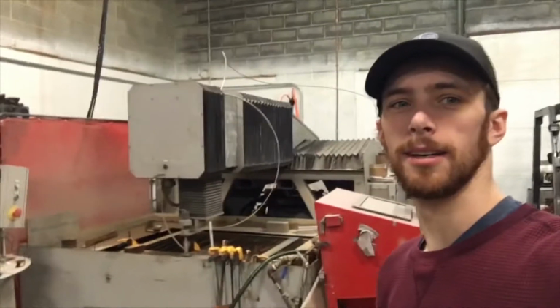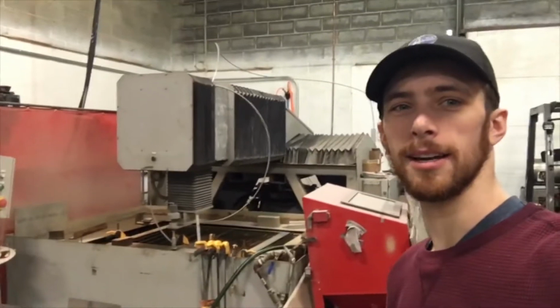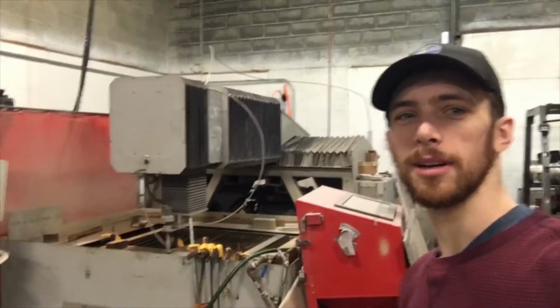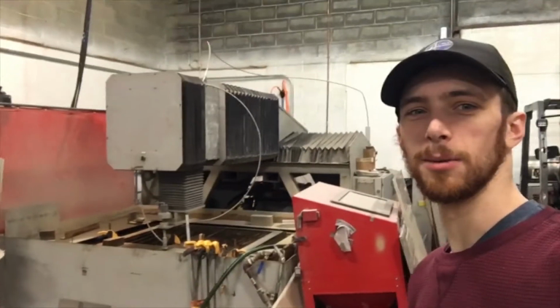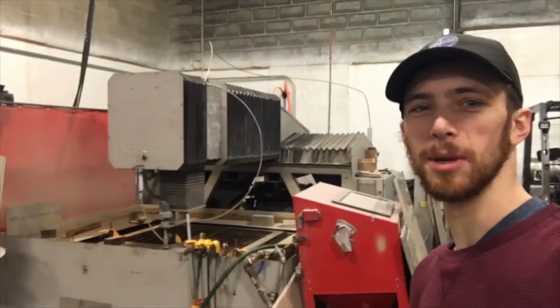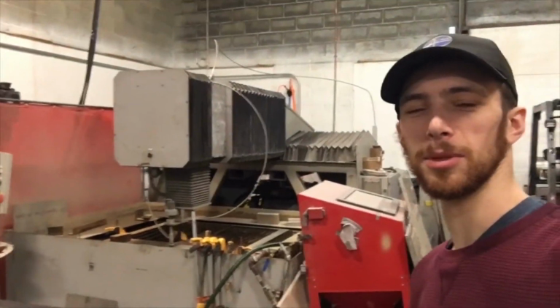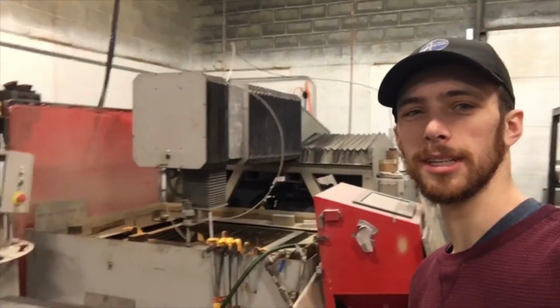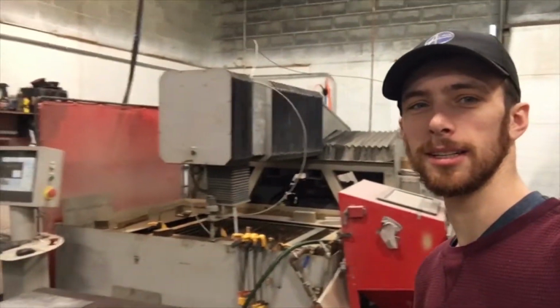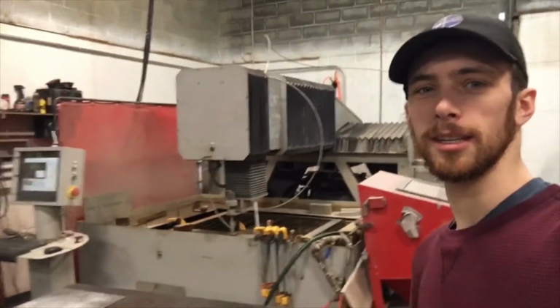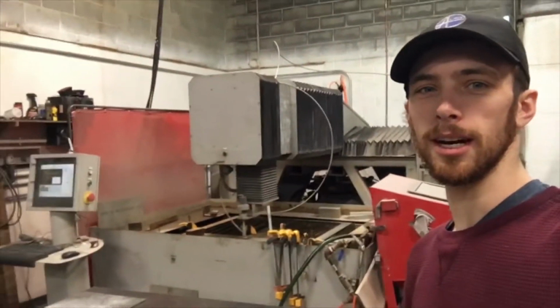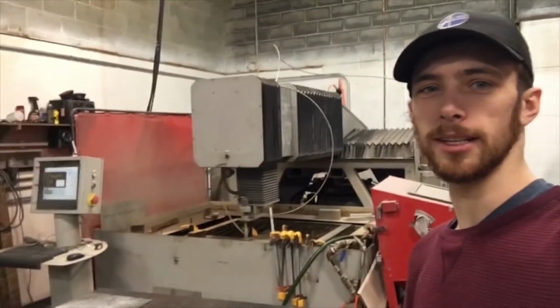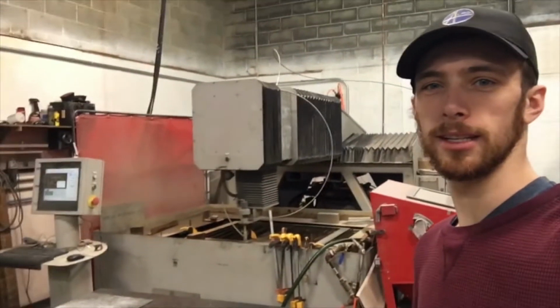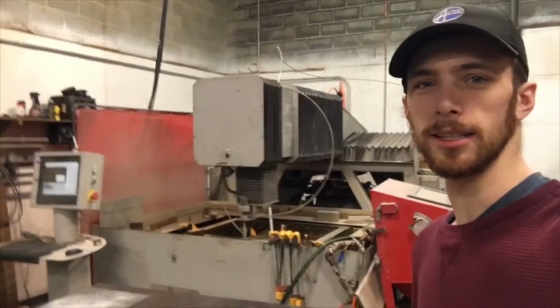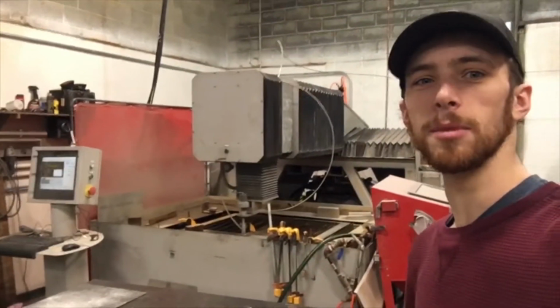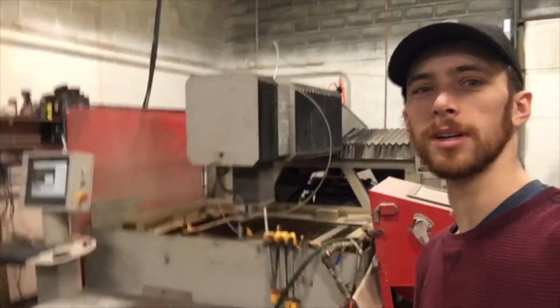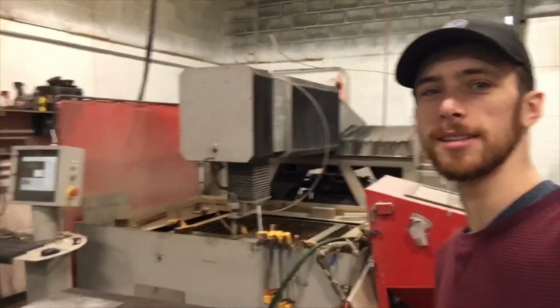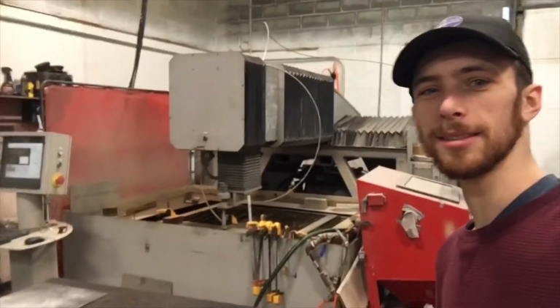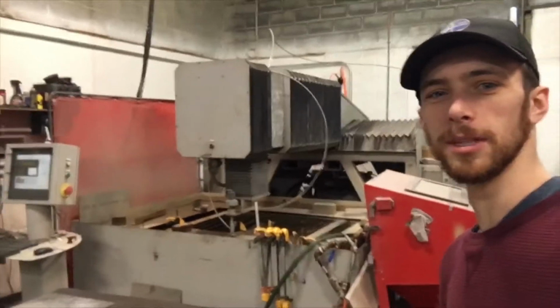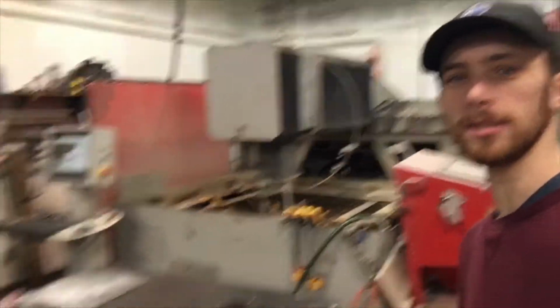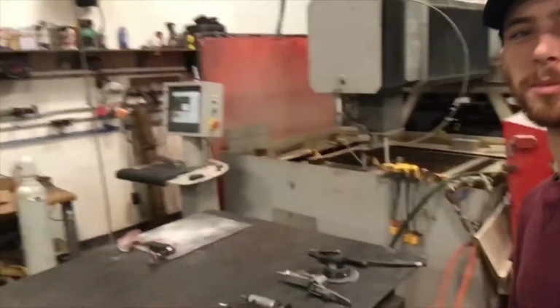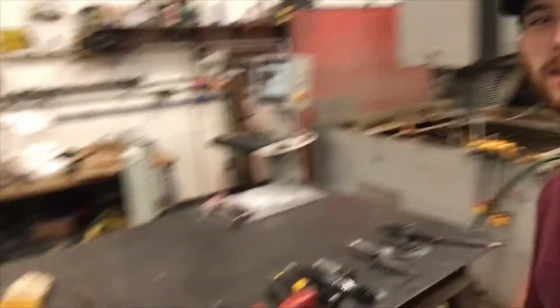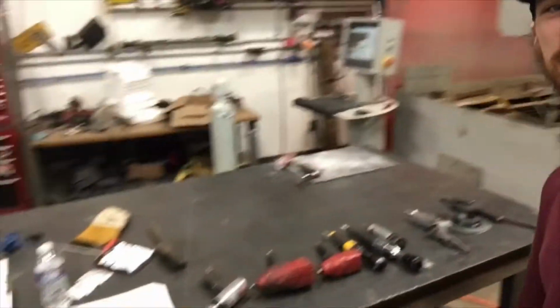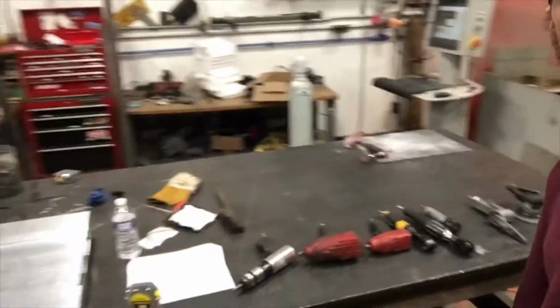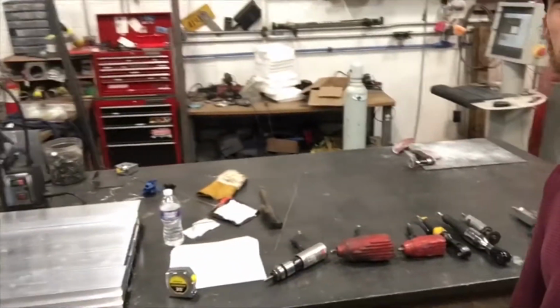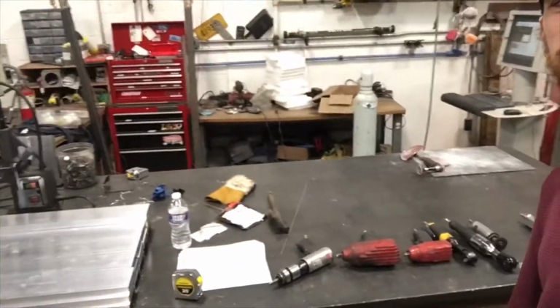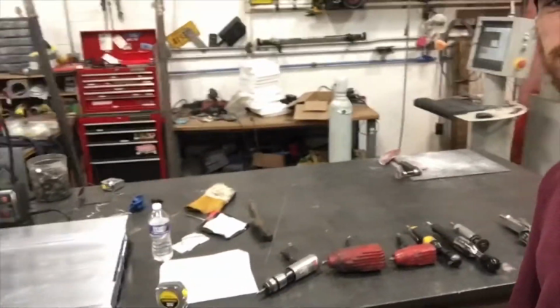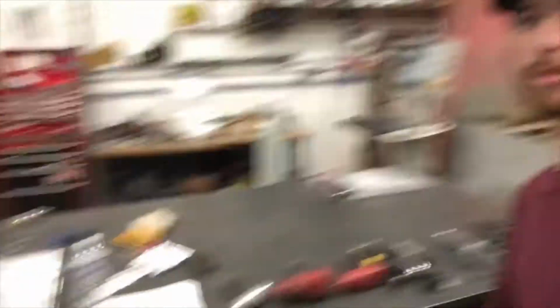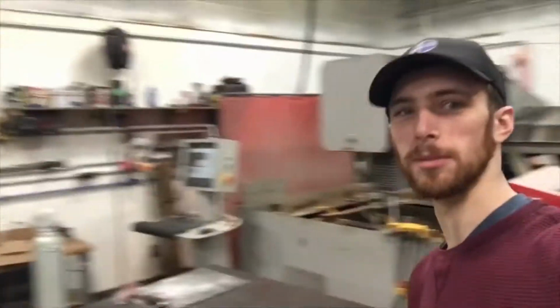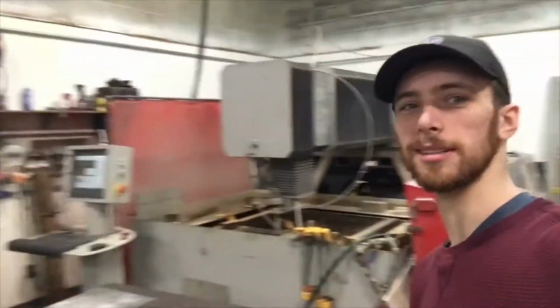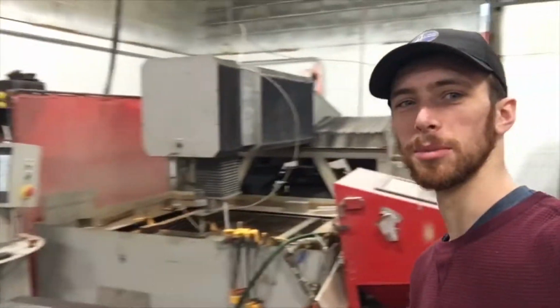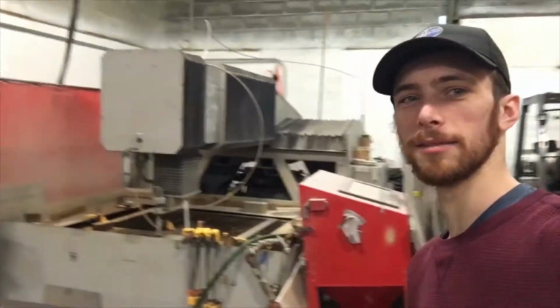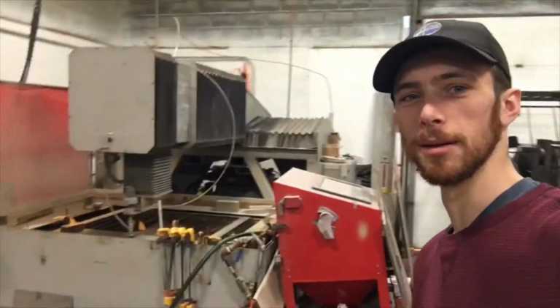Hey guys, Brett here with American Bully again. Today, in the name of organizing, we are going to be cleaning up all these air tools and making a little bracket for them.